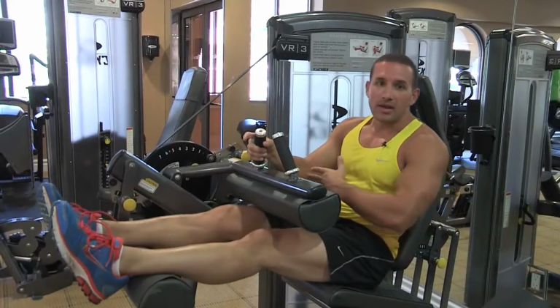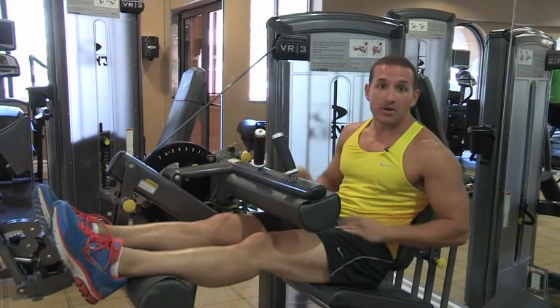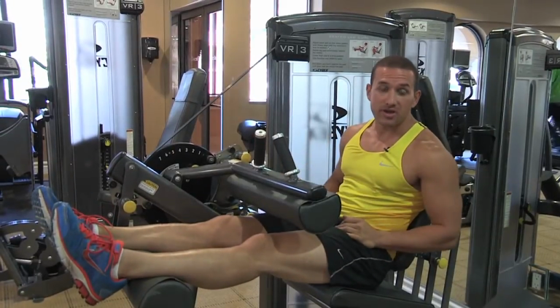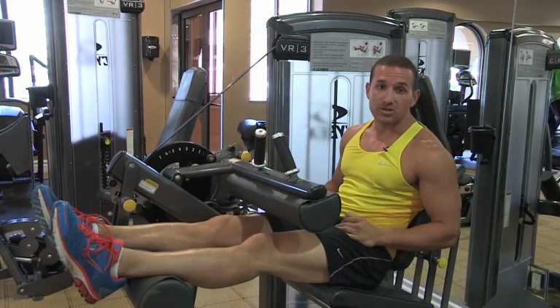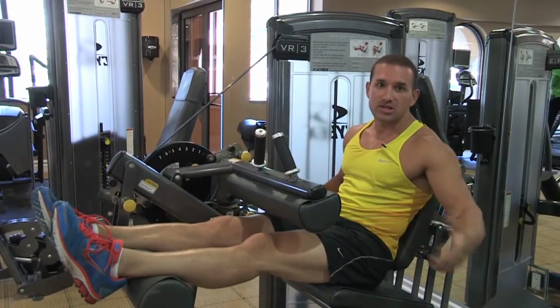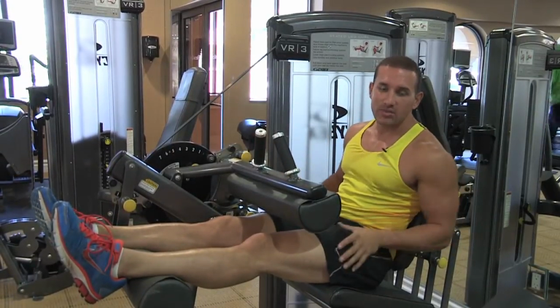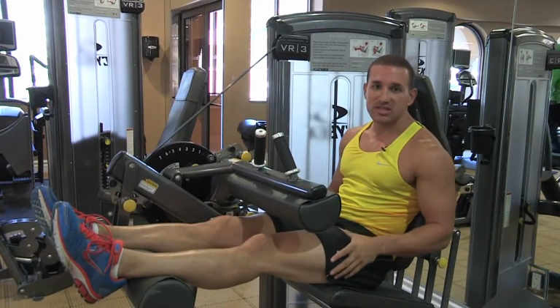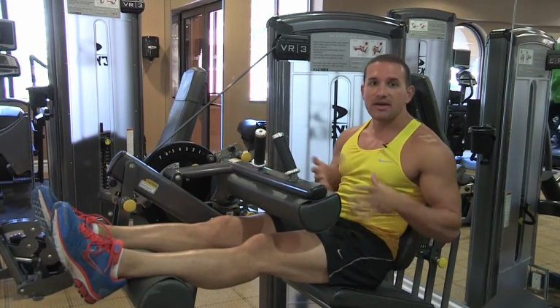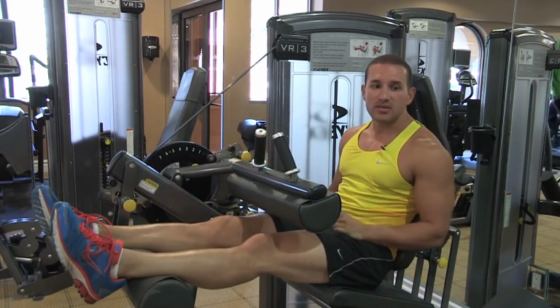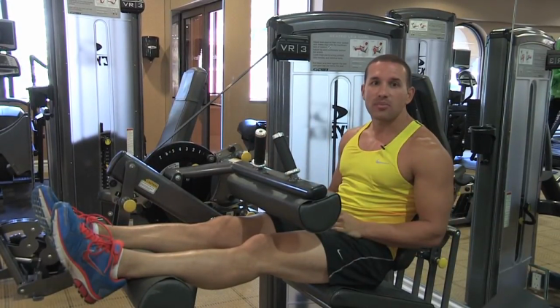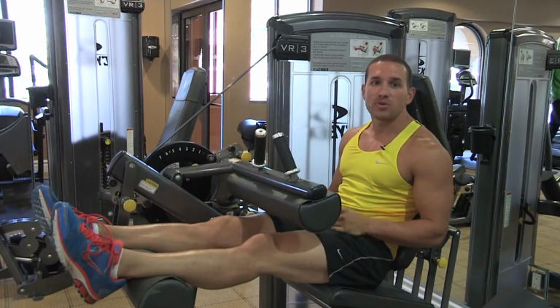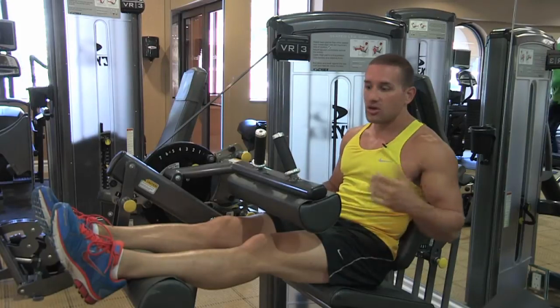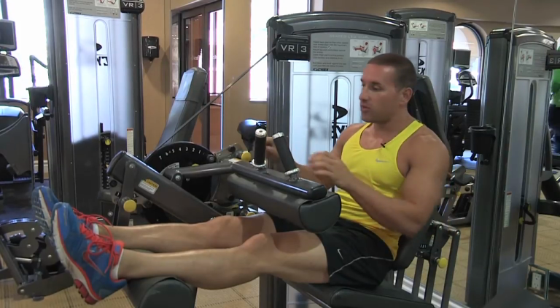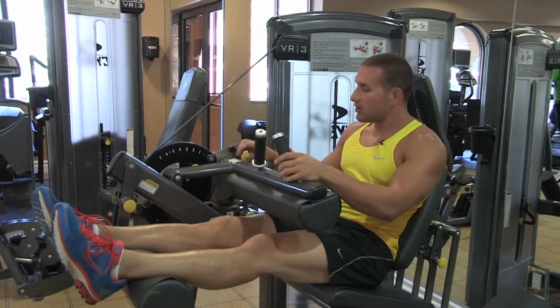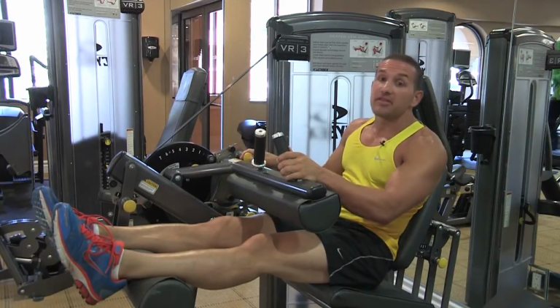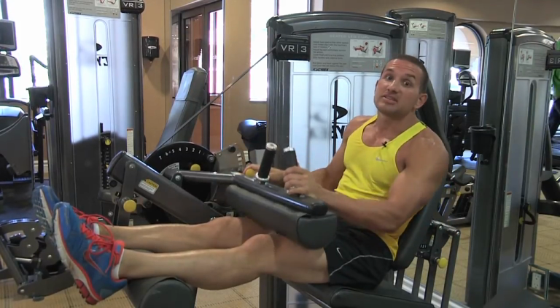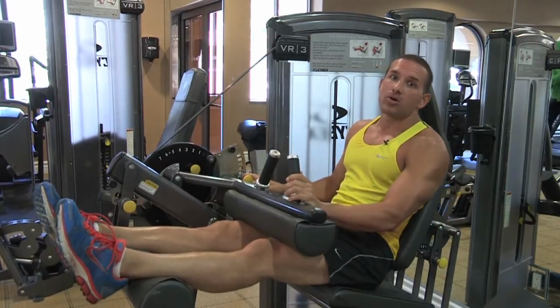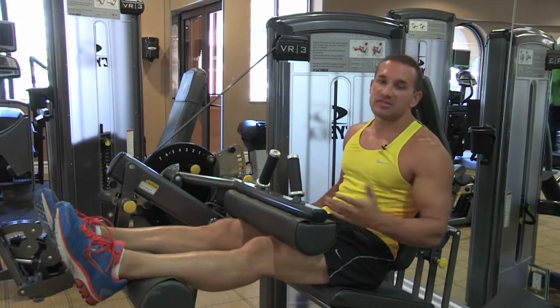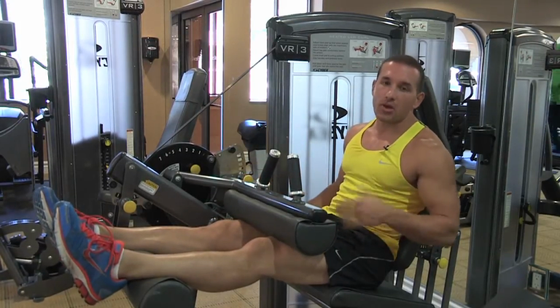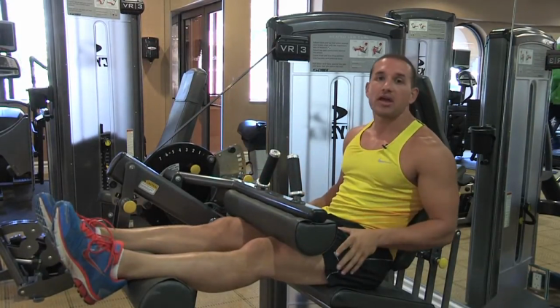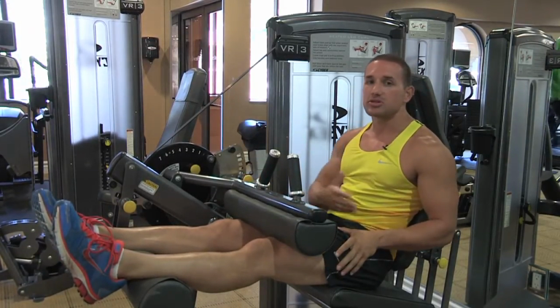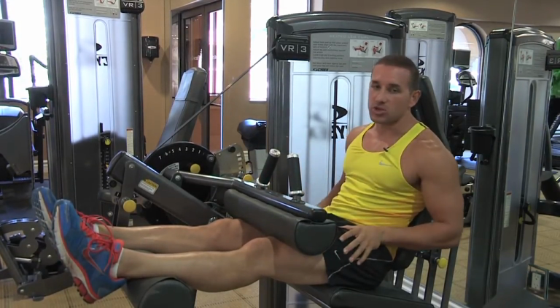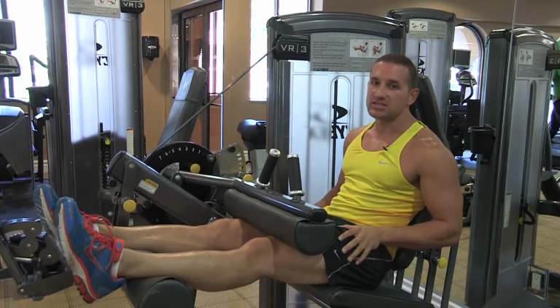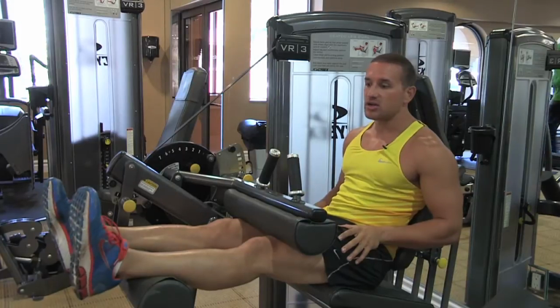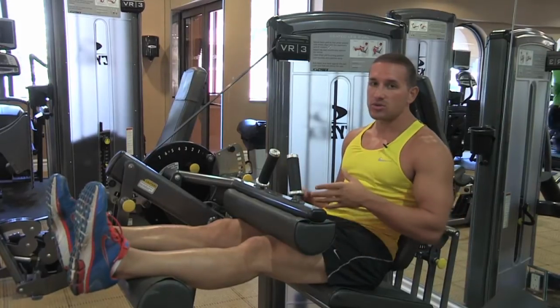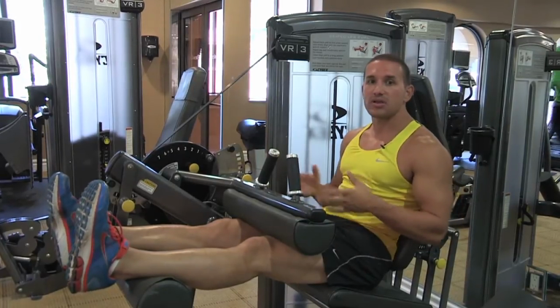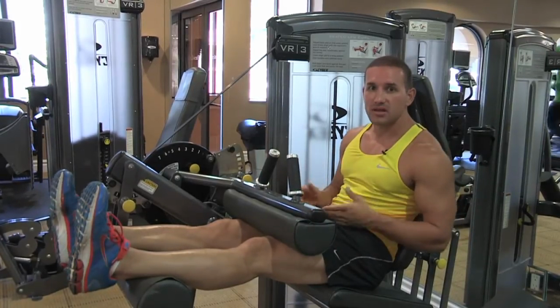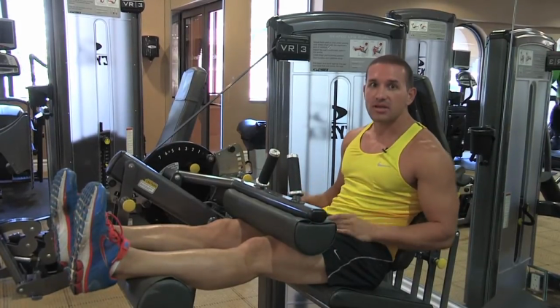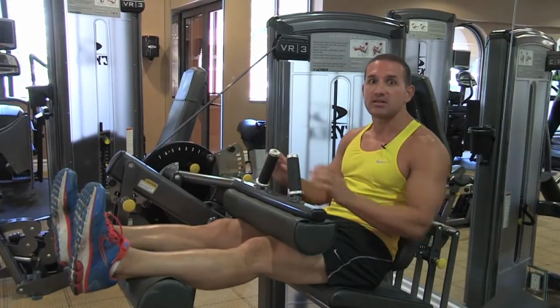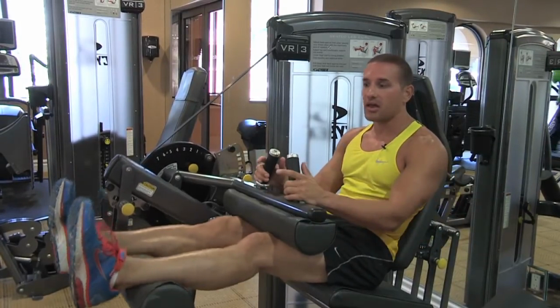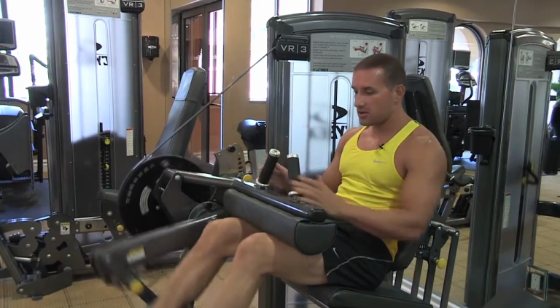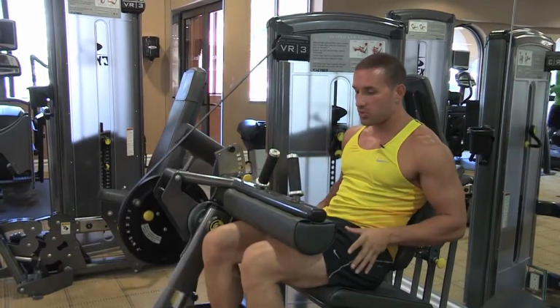Now we're going to go right into our hamstring curls. Same rep scheme, same type of movements, but obviously you're working your hamstrings compared to your quads. We're going to go double leg, single leg, double leg, single leg again.